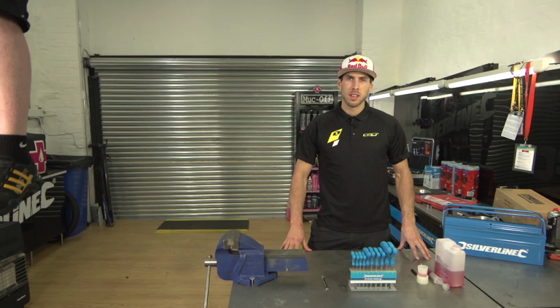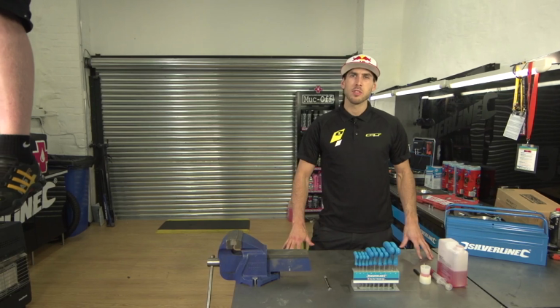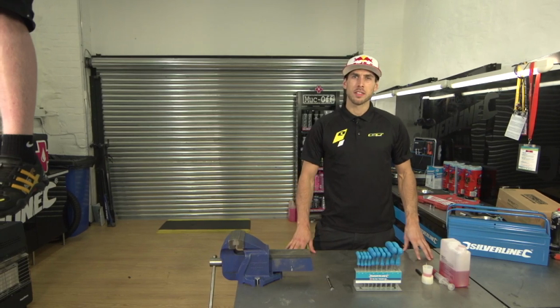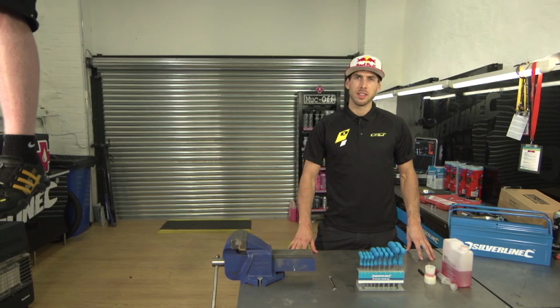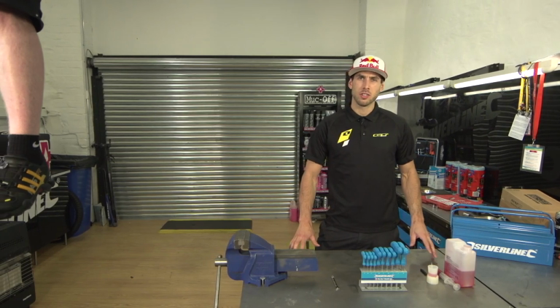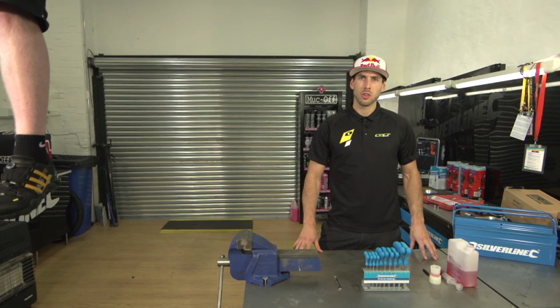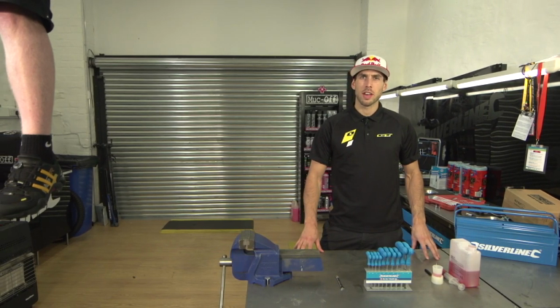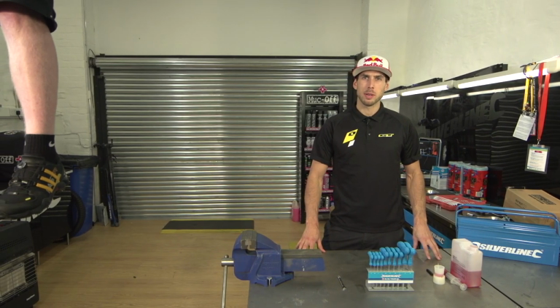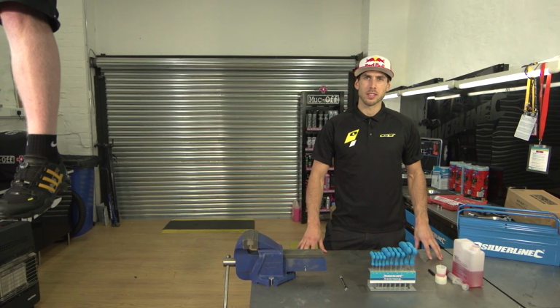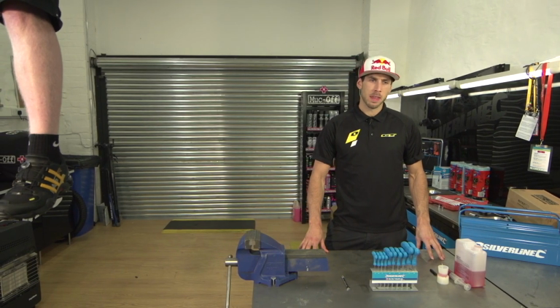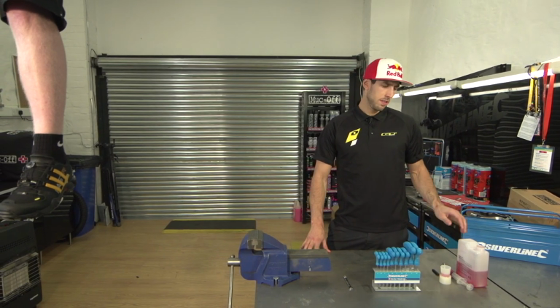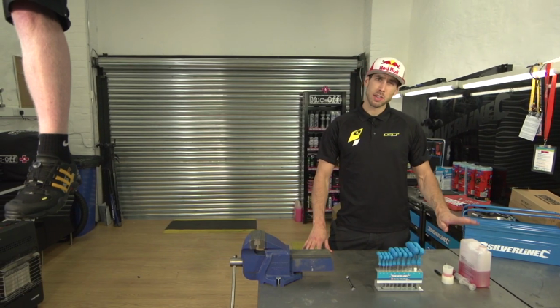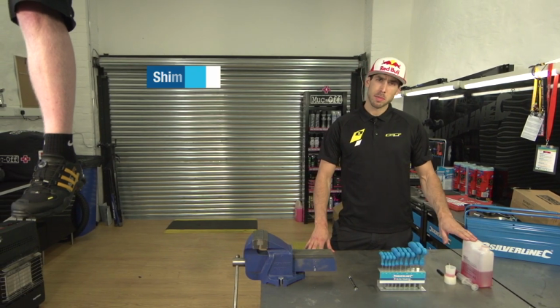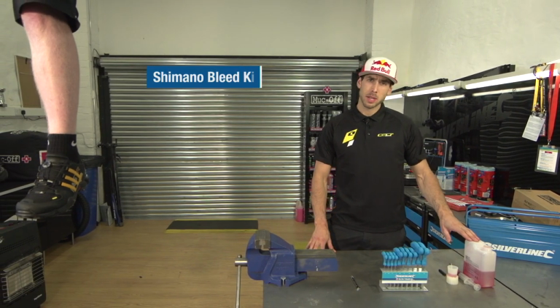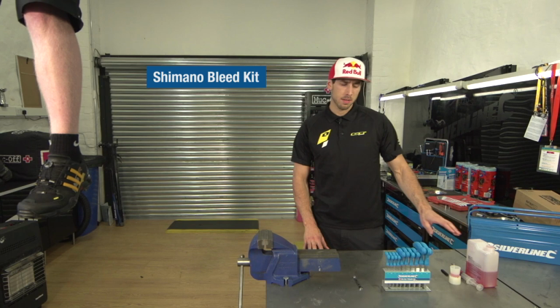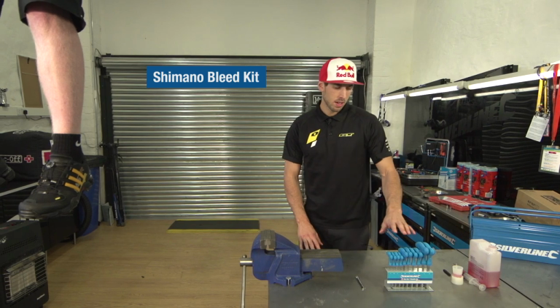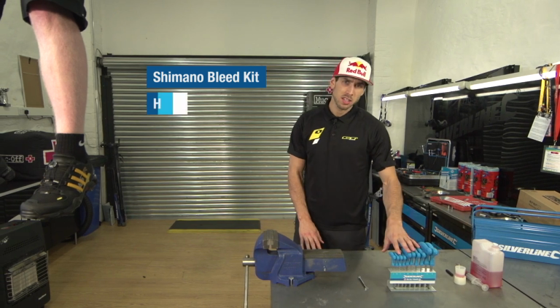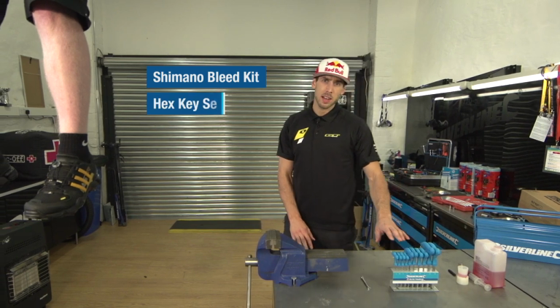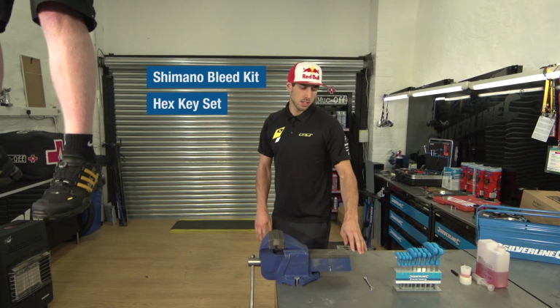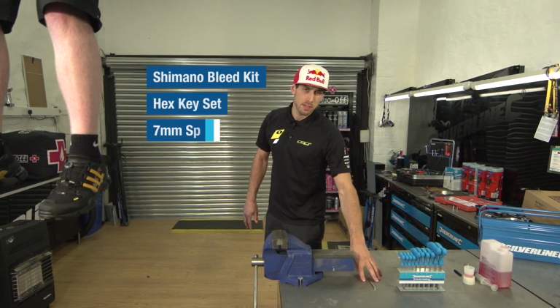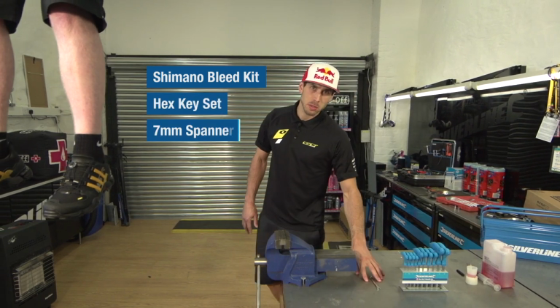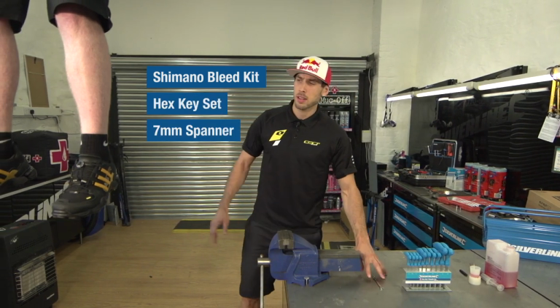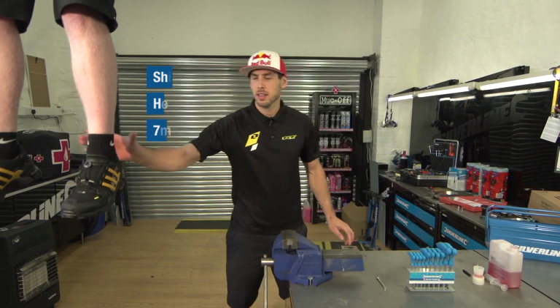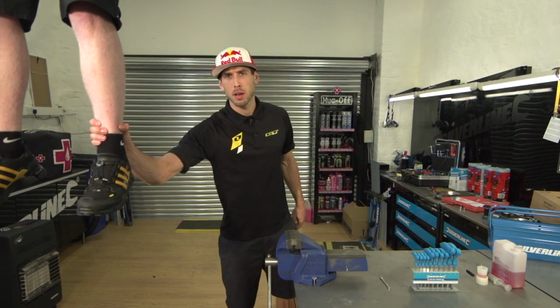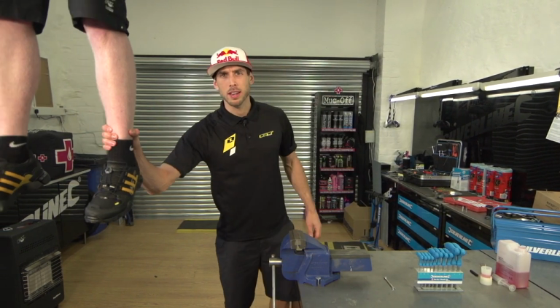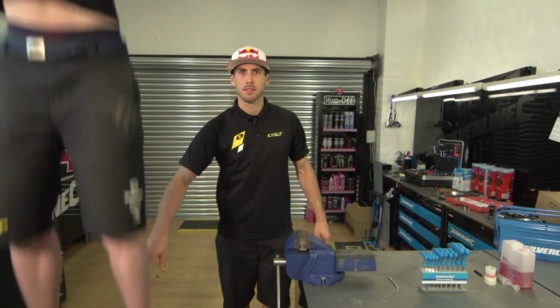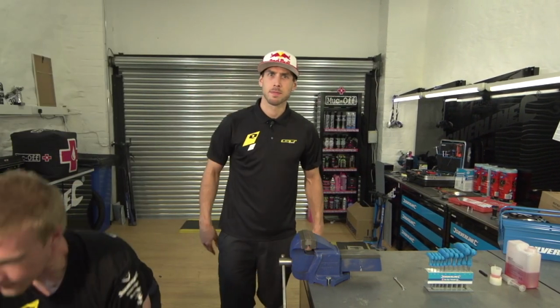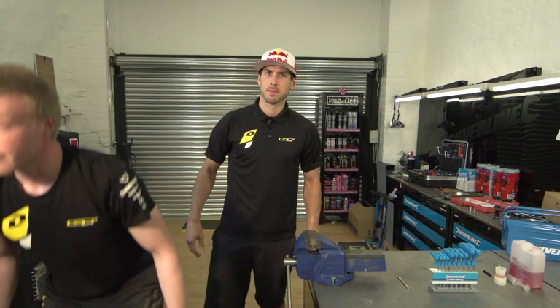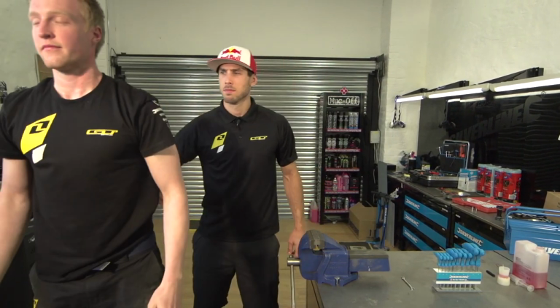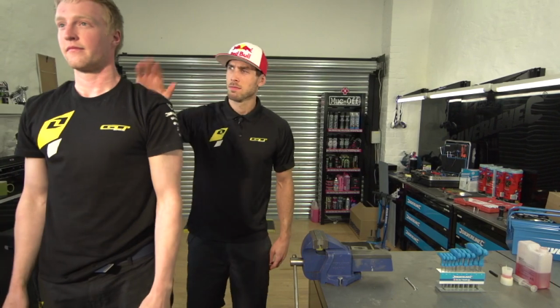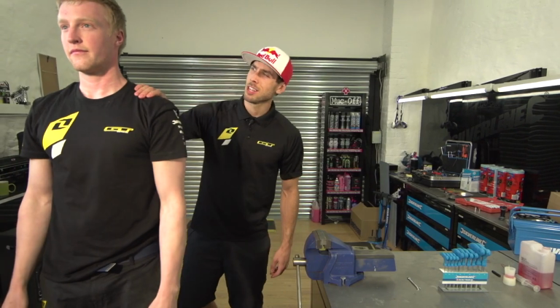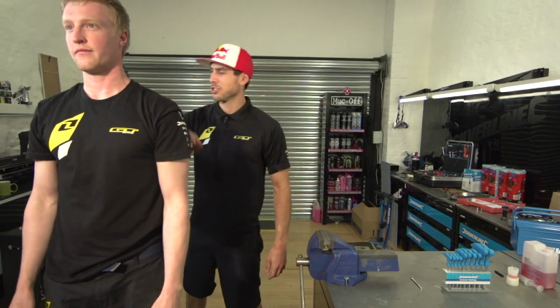Hey, I'm G Atherton and this is a tutorial on how to bleed brakes. For this you'll need a Shimano bleed kit, a set of allen keys, a 7mm spanner, and a bike mechanic. Take it away, Jay.